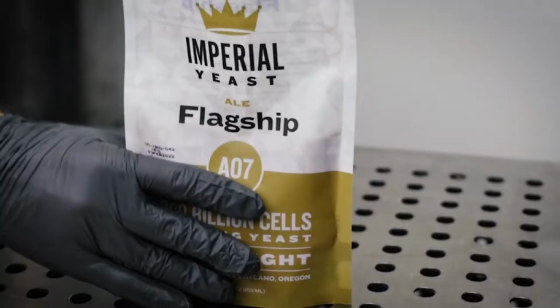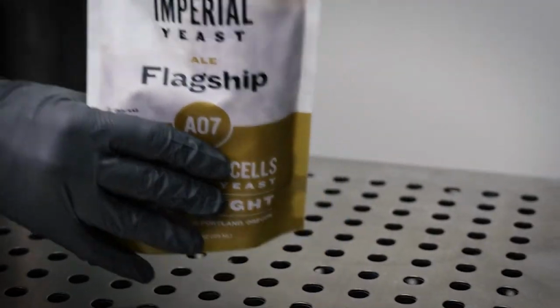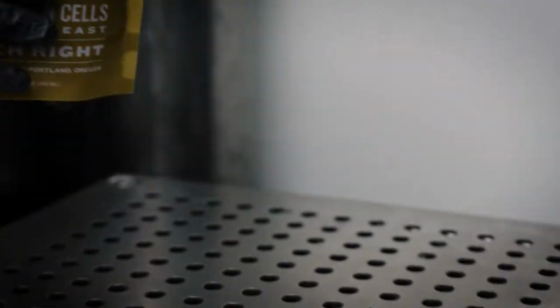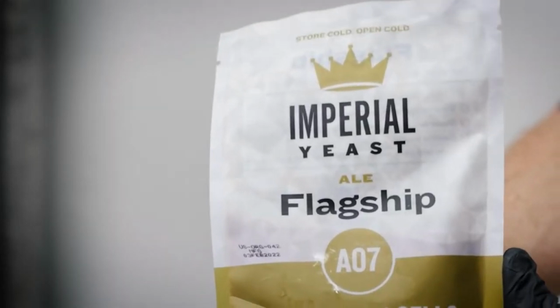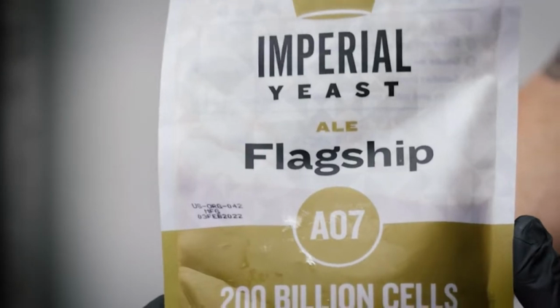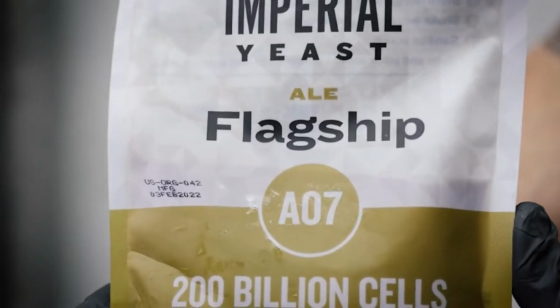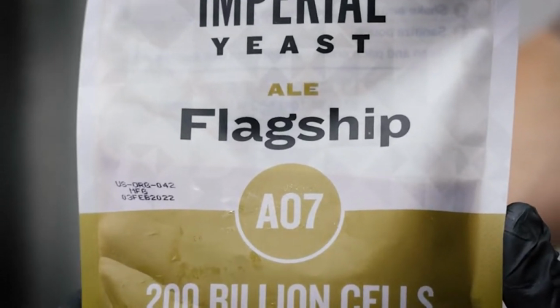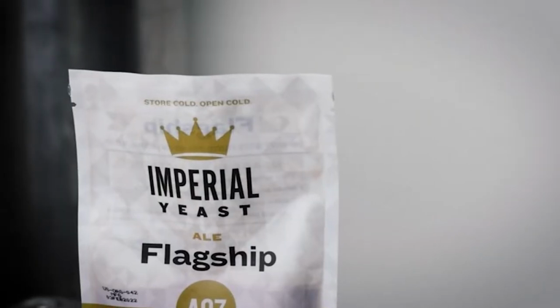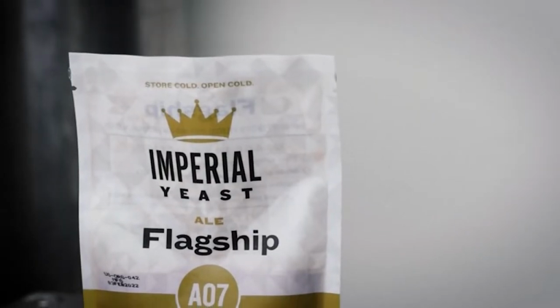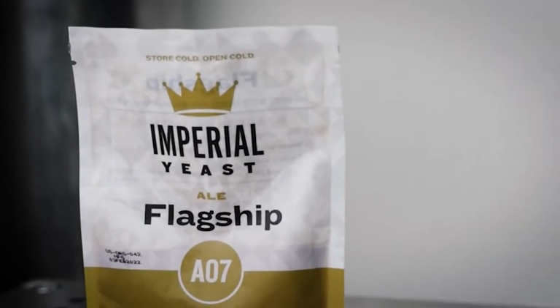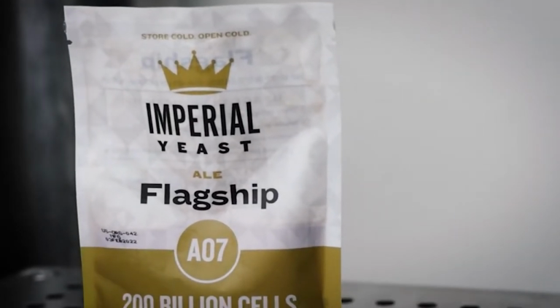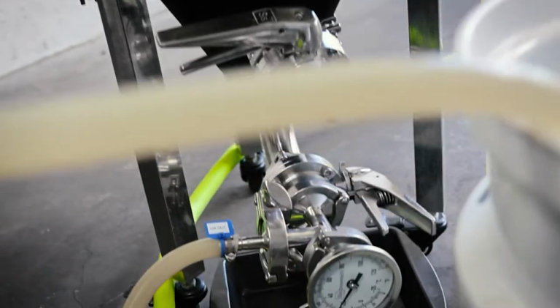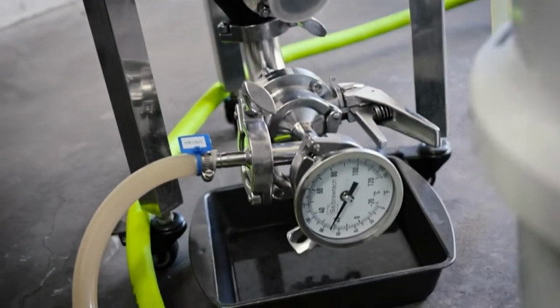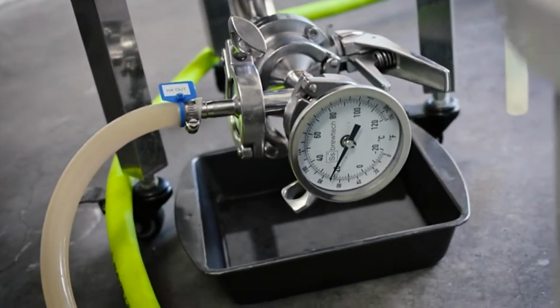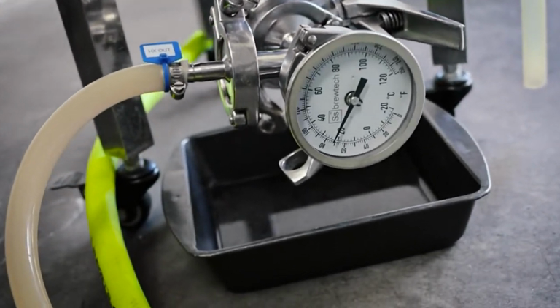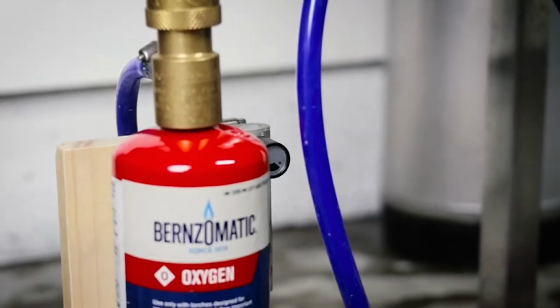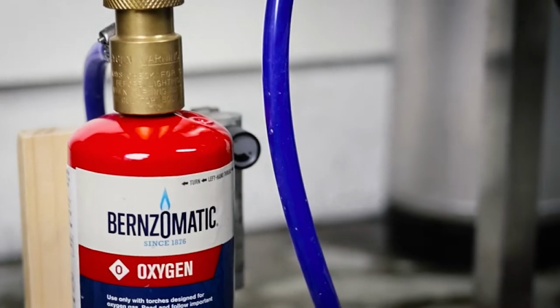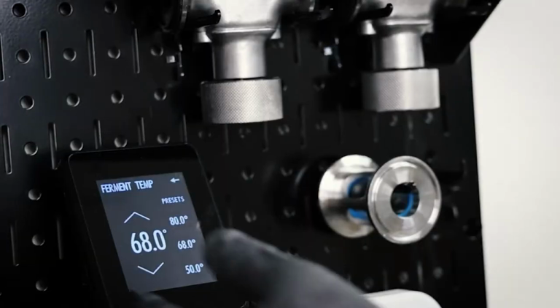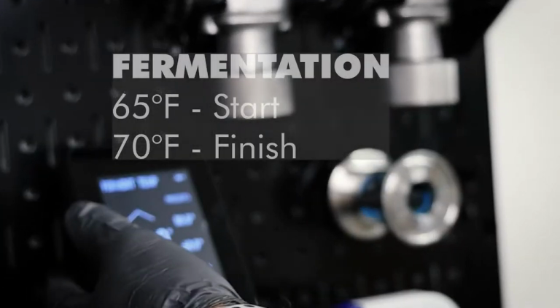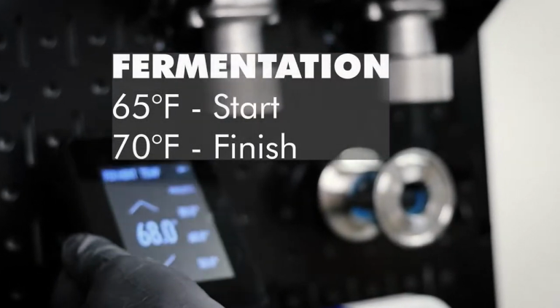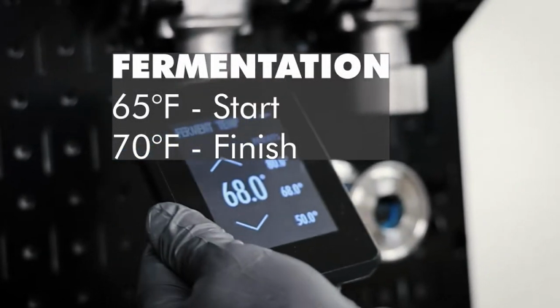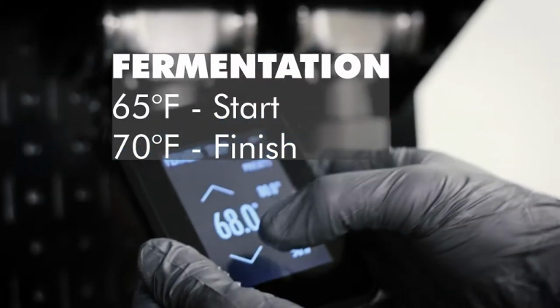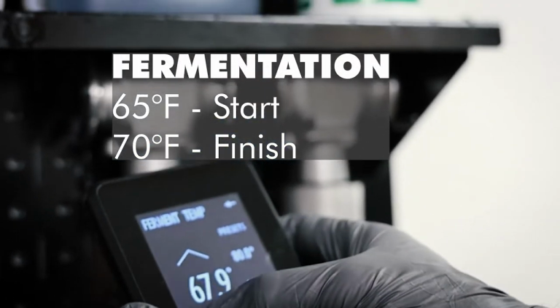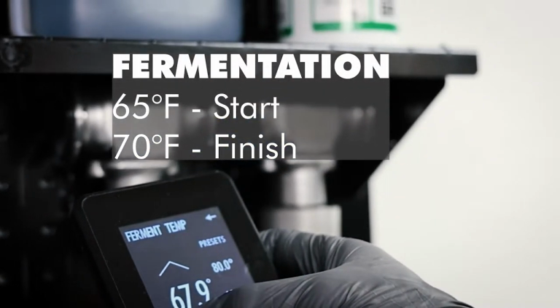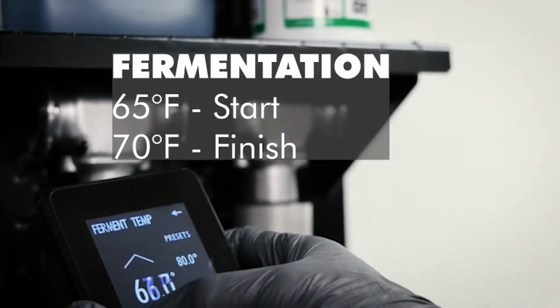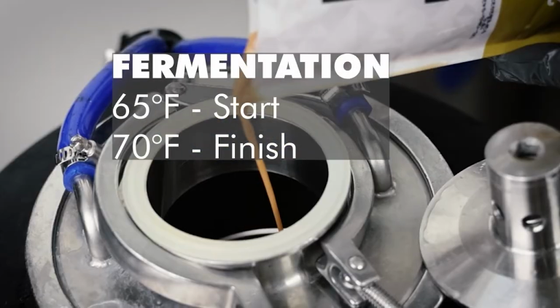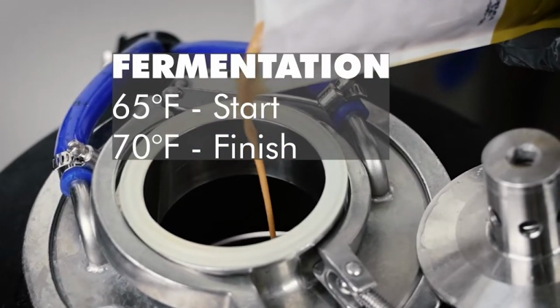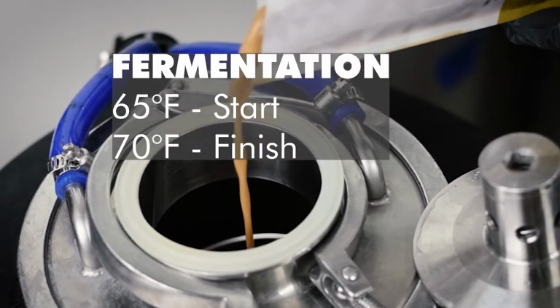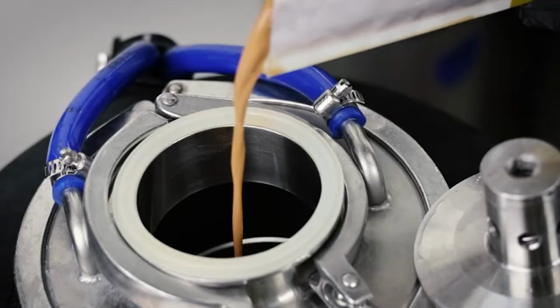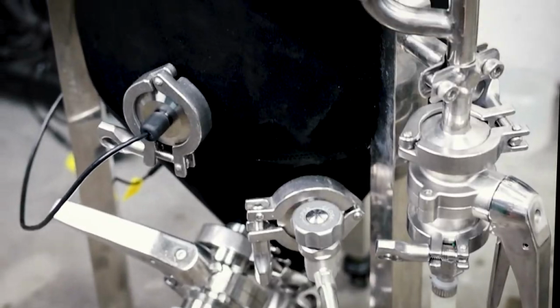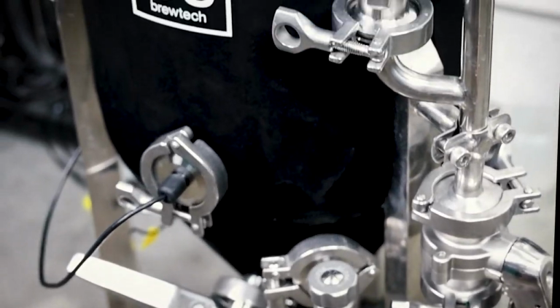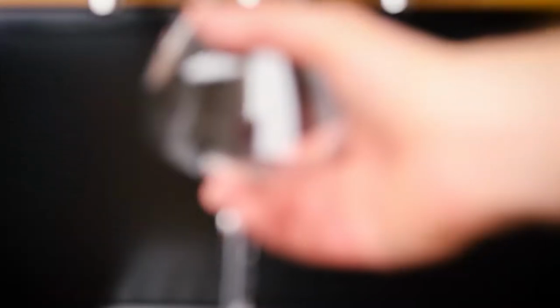For the yeast, Imperial's Juice or Flagship are great options for this beer, and once the wort has been cooled and oxygenated, I'll keep the tank at 65 degrees for the majority of fermentation and then let it rise to 70 towards the end.